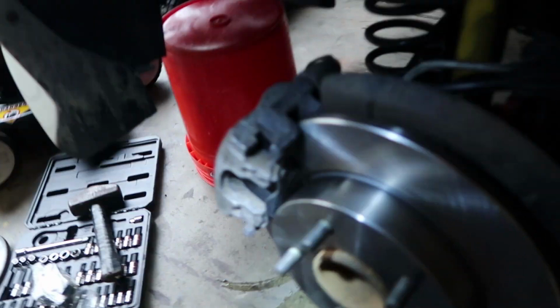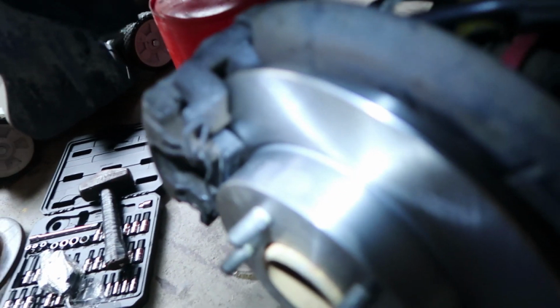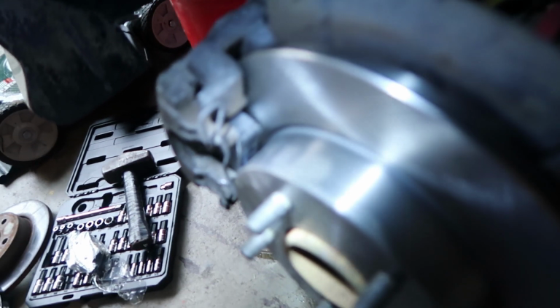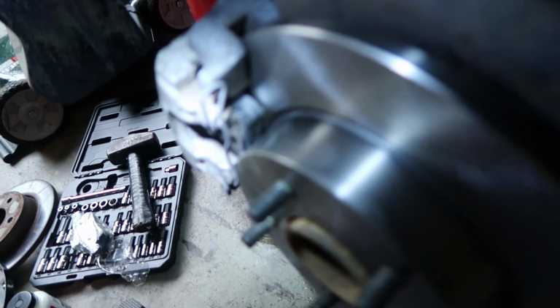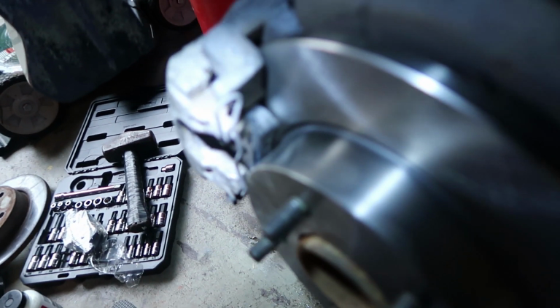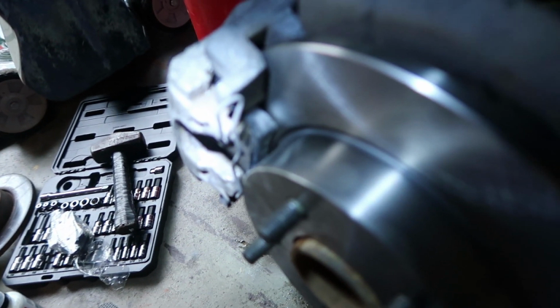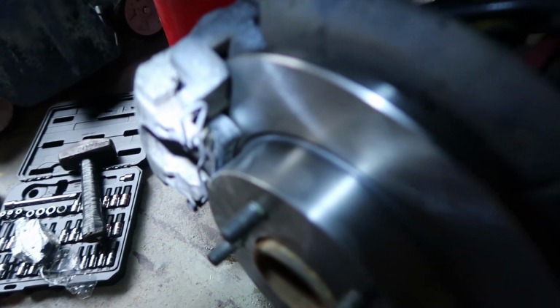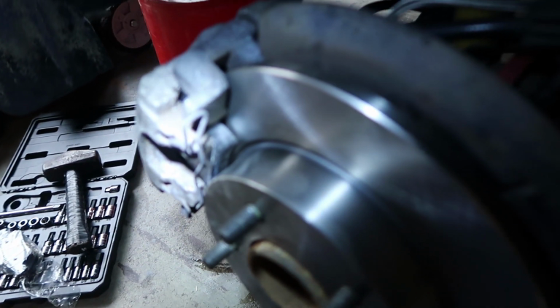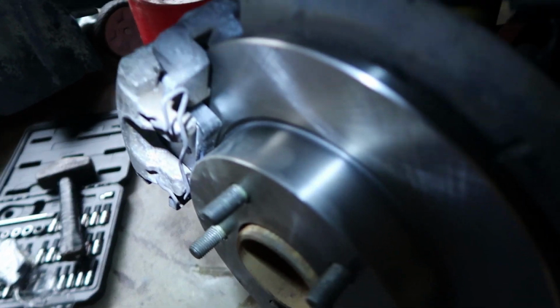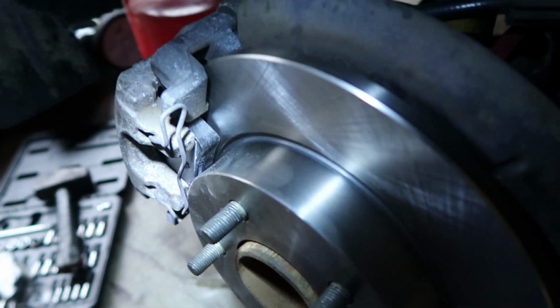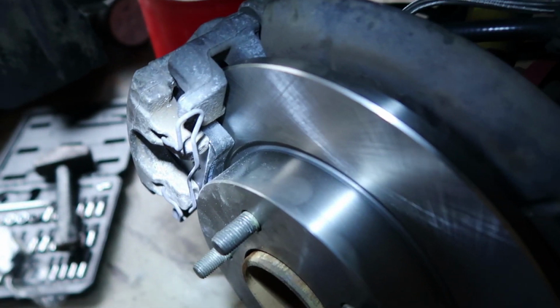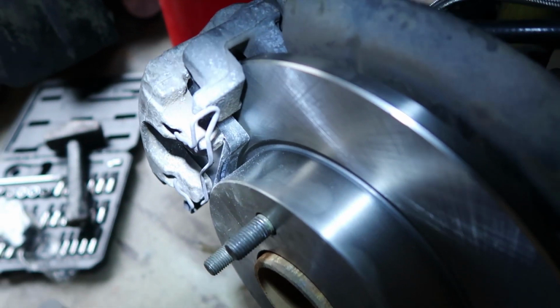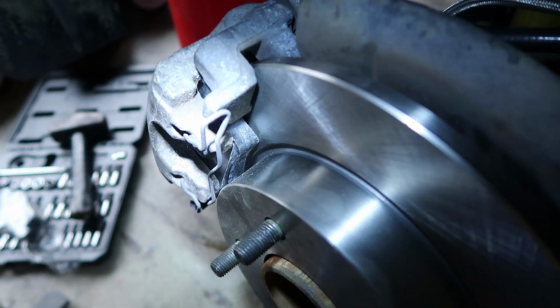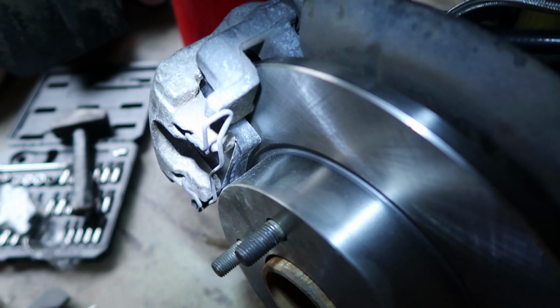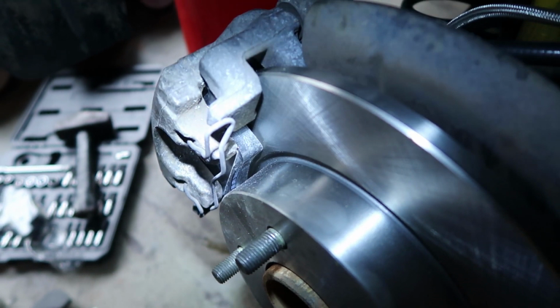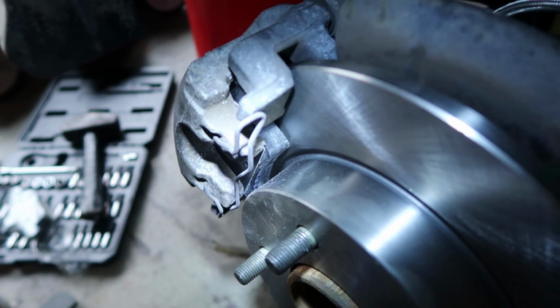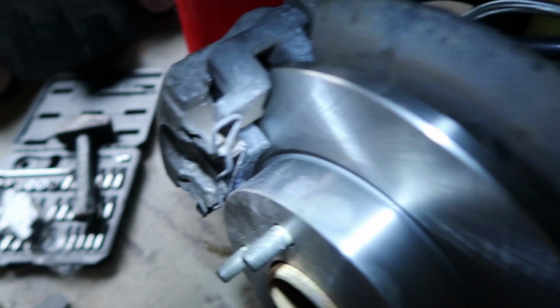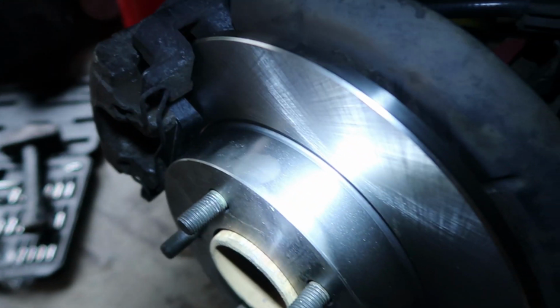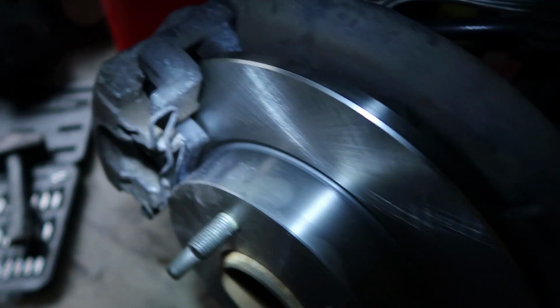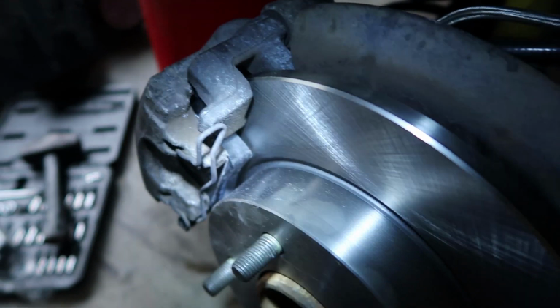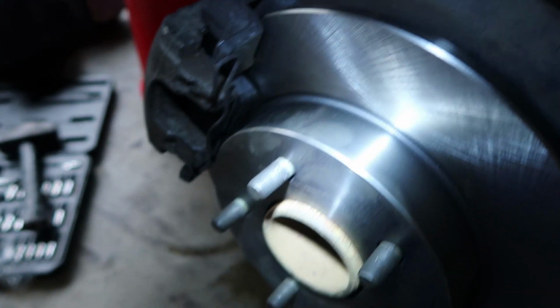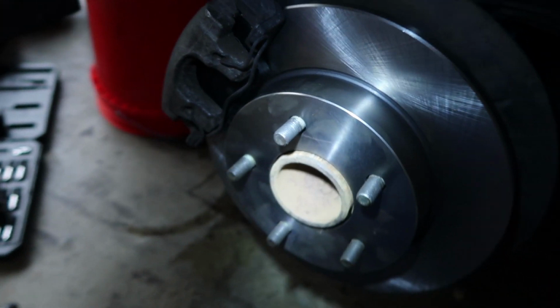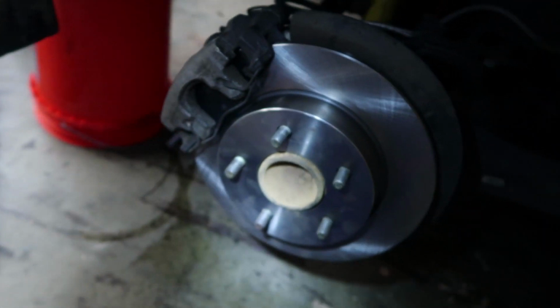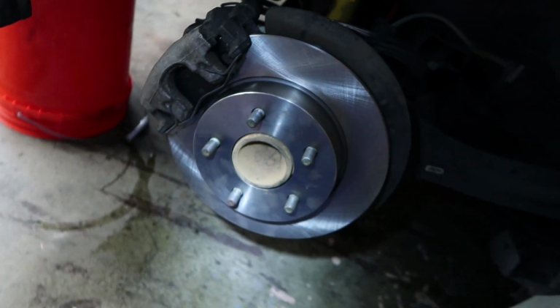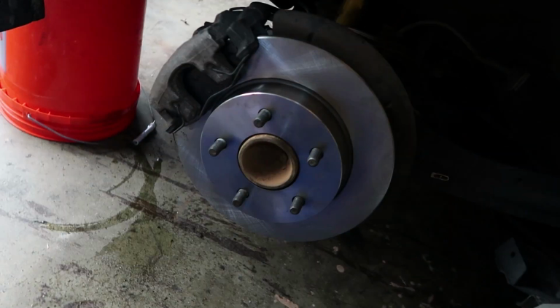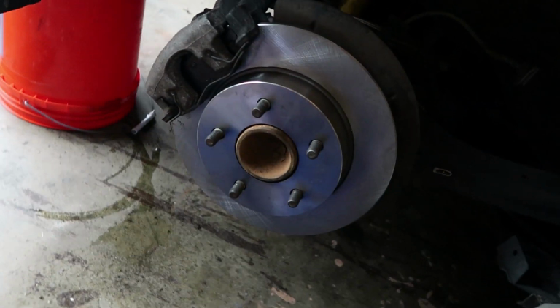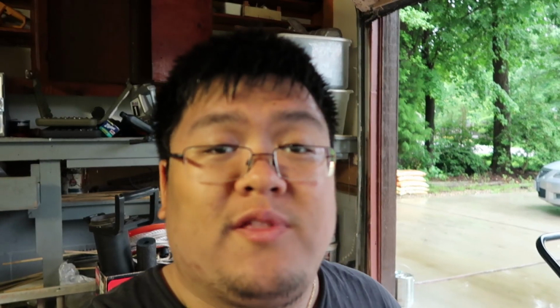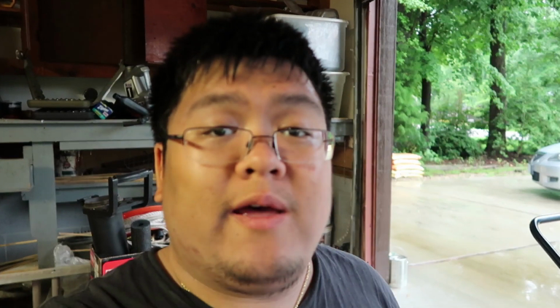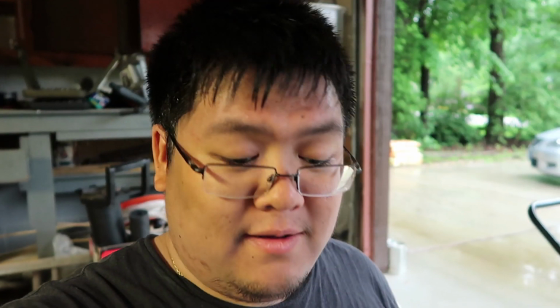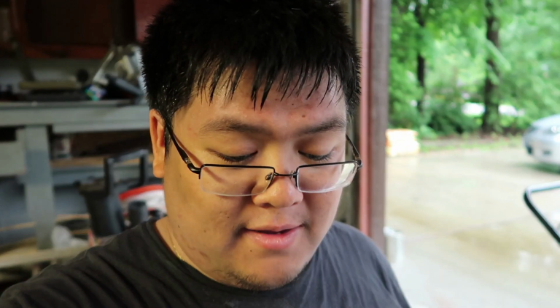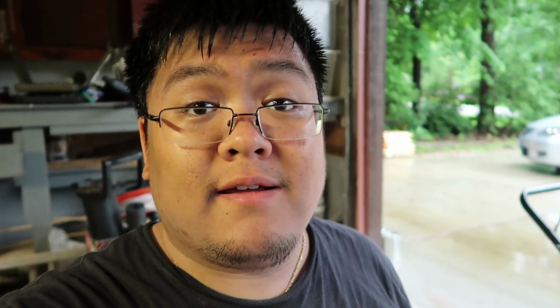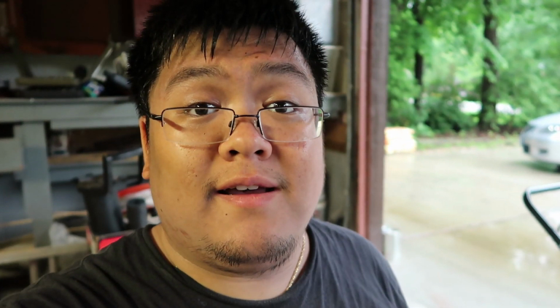Look at this — finally done with this side. You can see right there, come on G7X, you can focus — there you go. New brakes, pads and new rotors. I'm going to put the wheel back on and call it done.